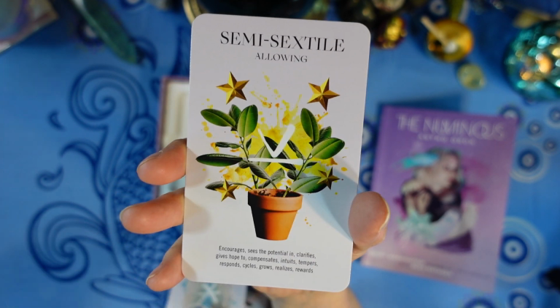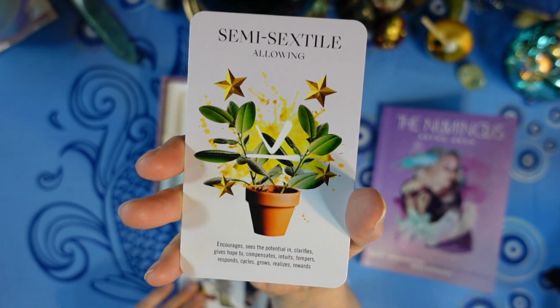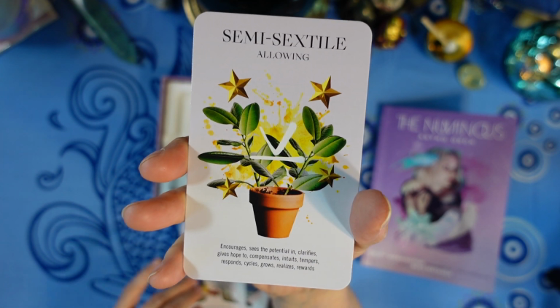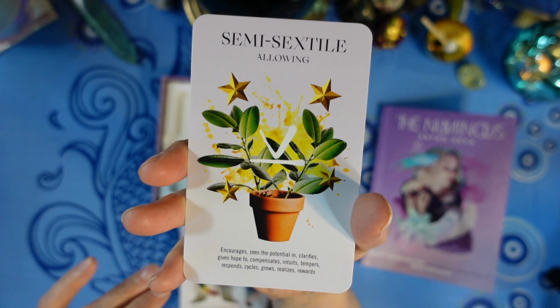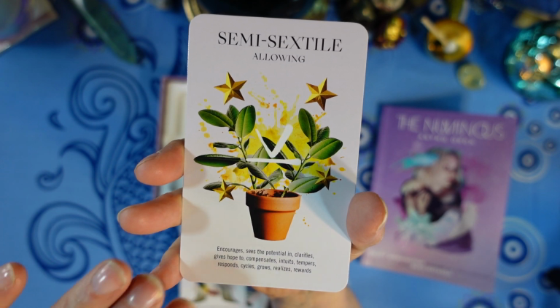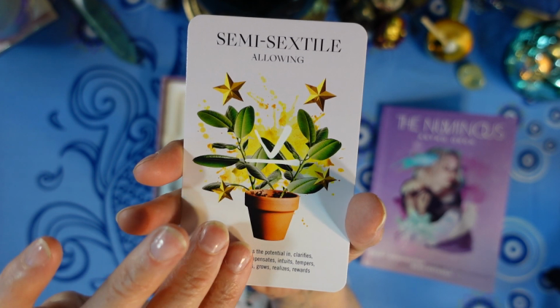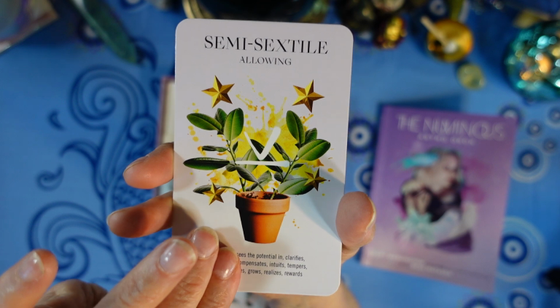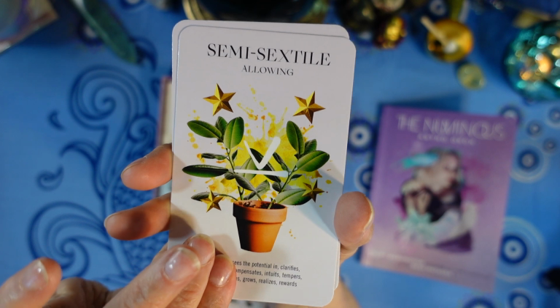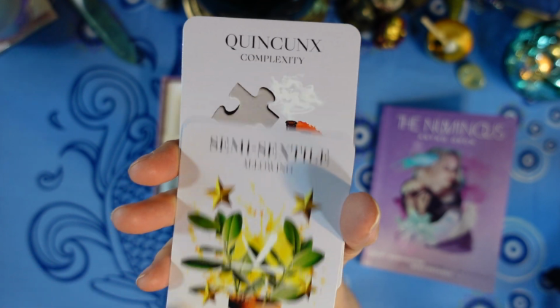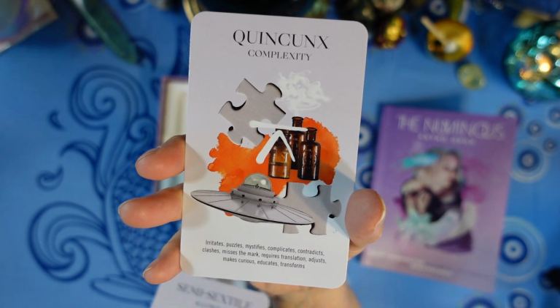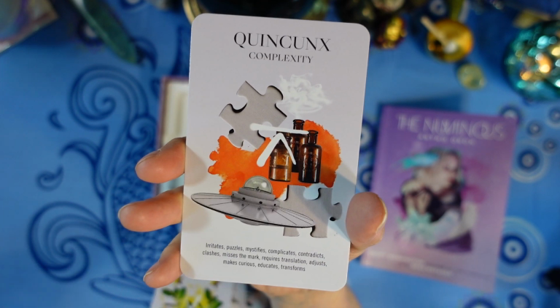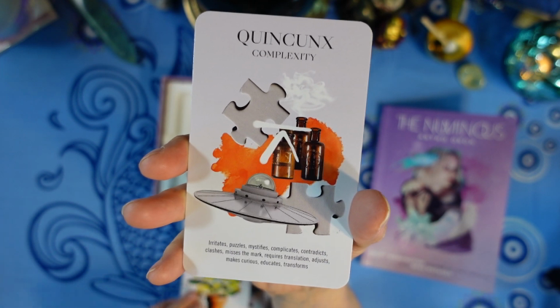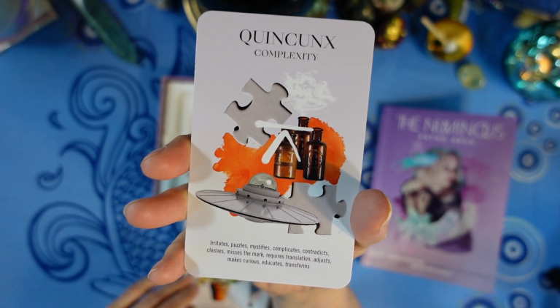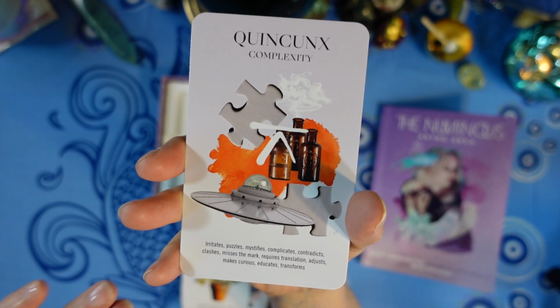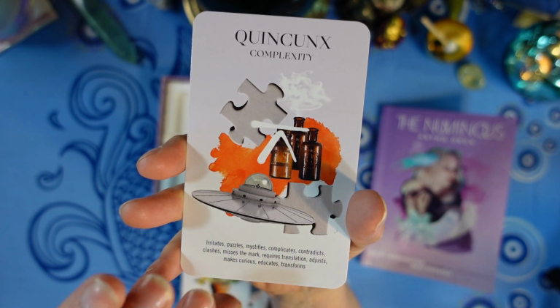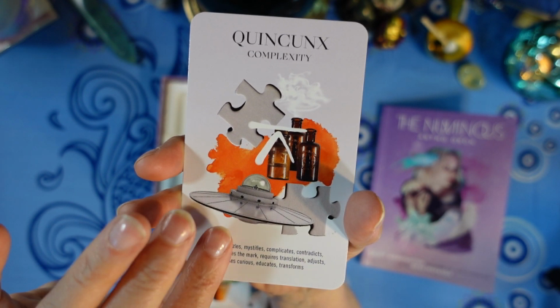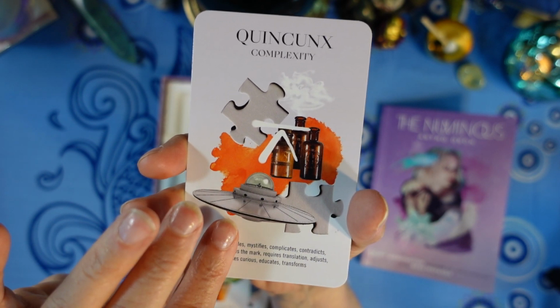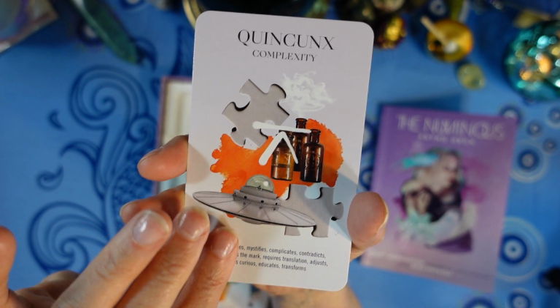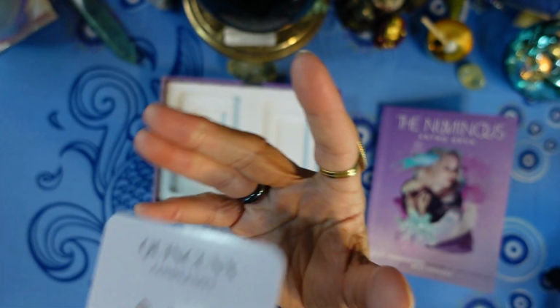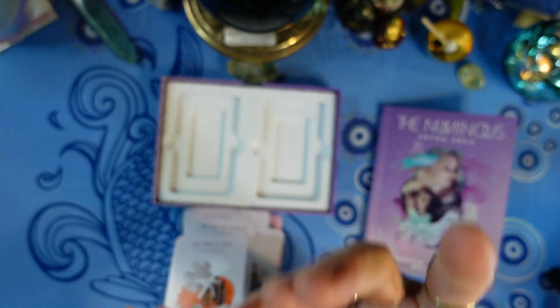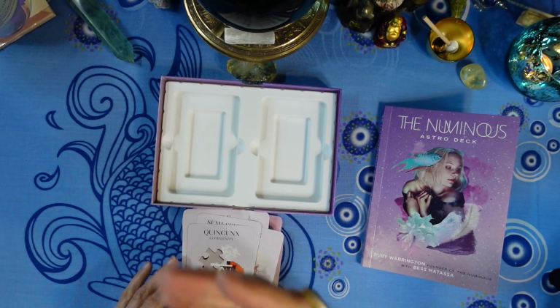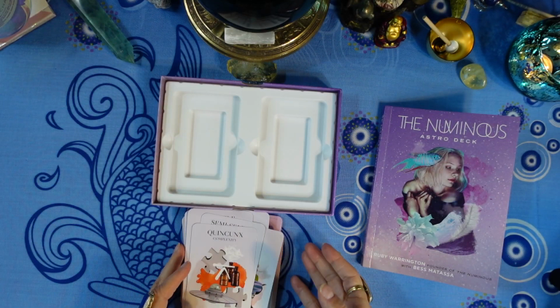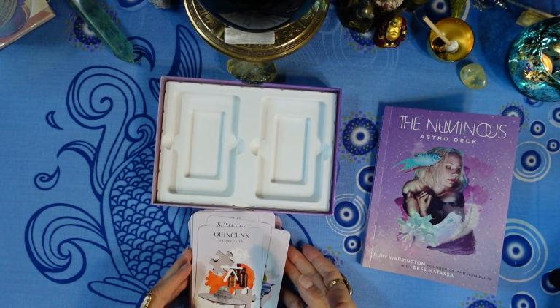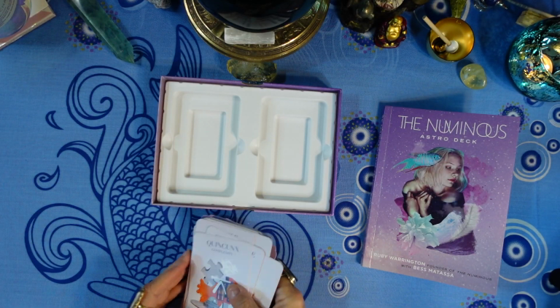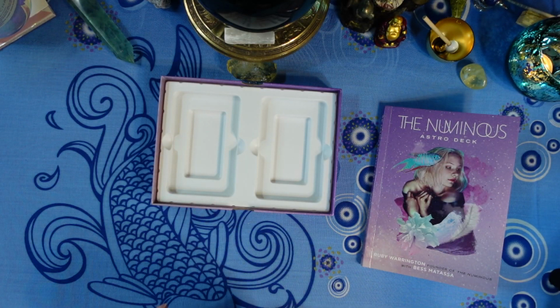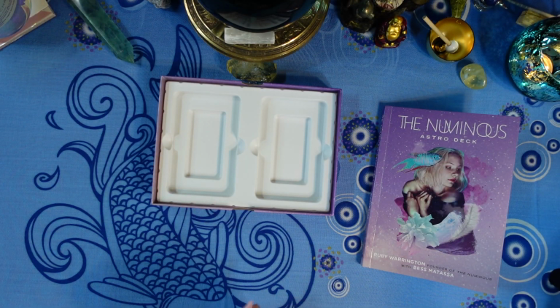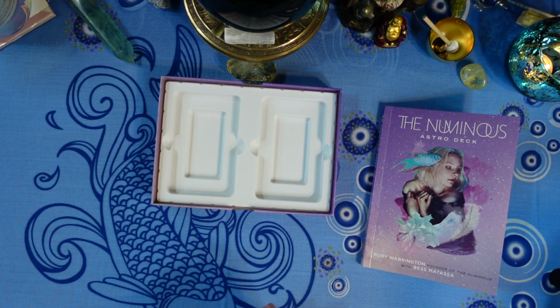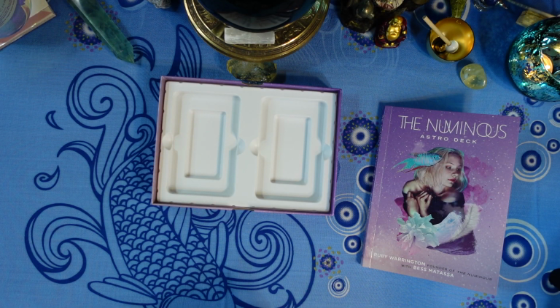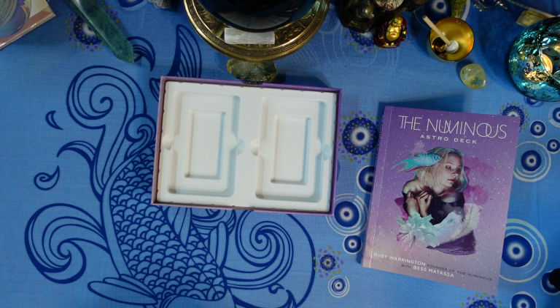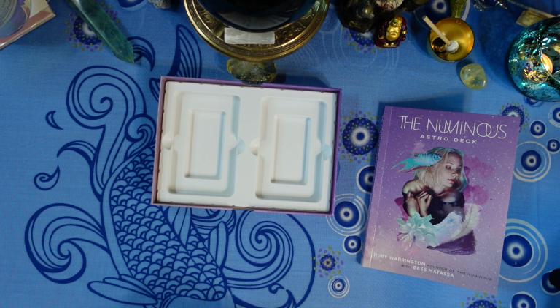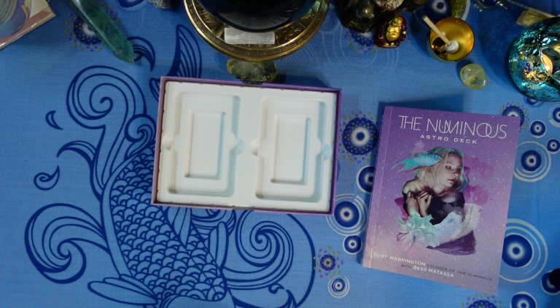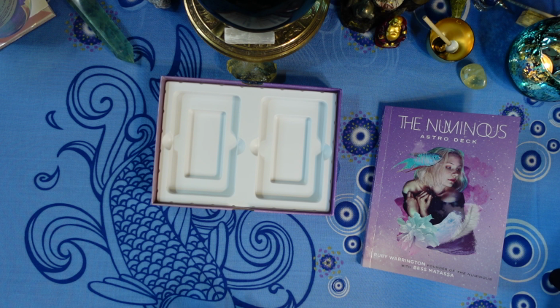Then we have the aspects: Conjunction — Empowerment, Opposition — Balance, Square — Challenge, Trine — Flow, Sextile — Opportunity, Semi-Sextile — Allowing, and Quincunx — Complexity. I notice there's no South Node card, which is interesting.